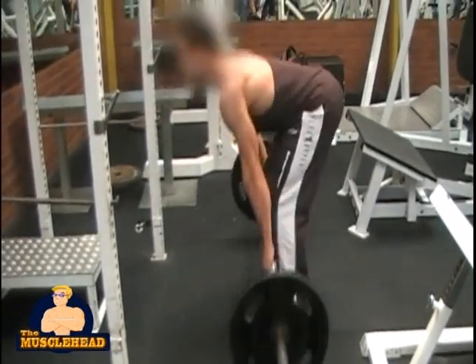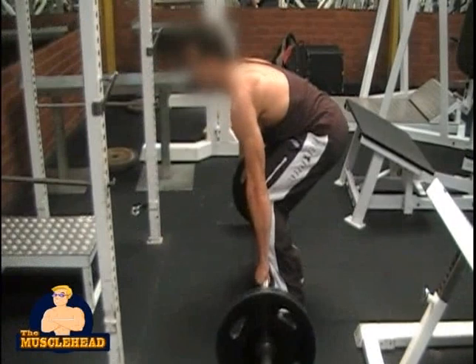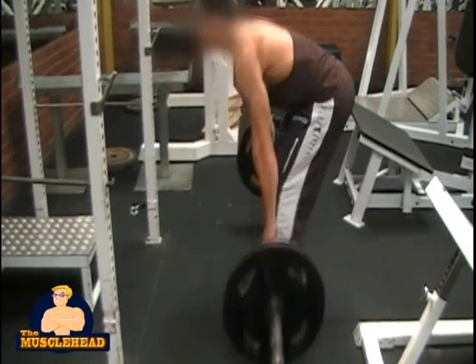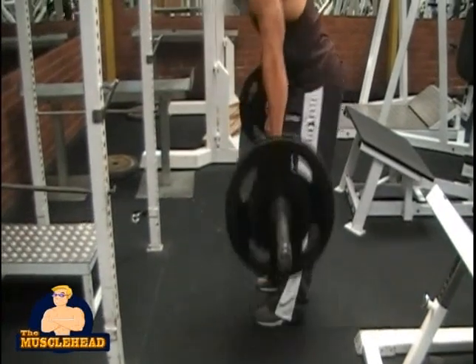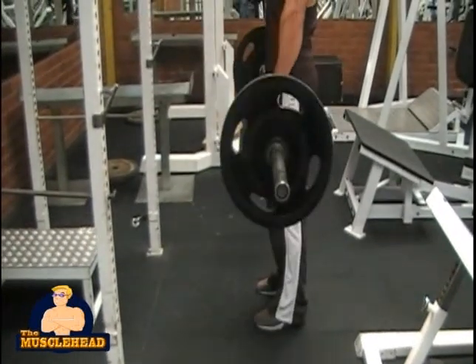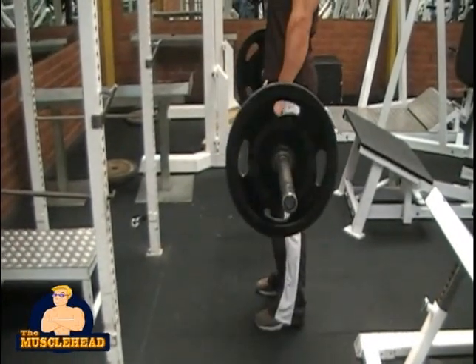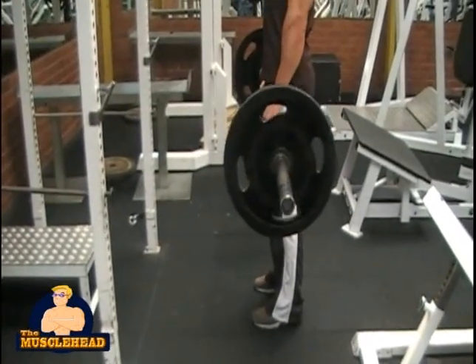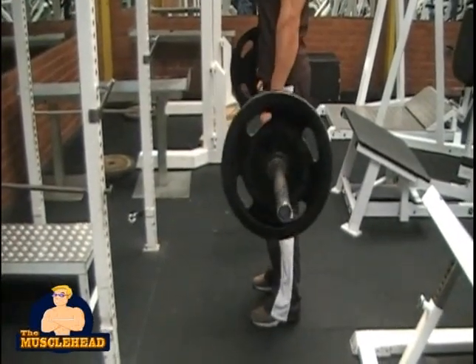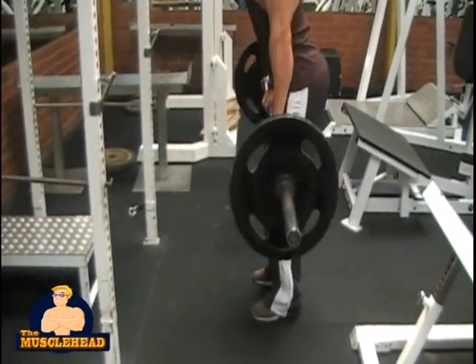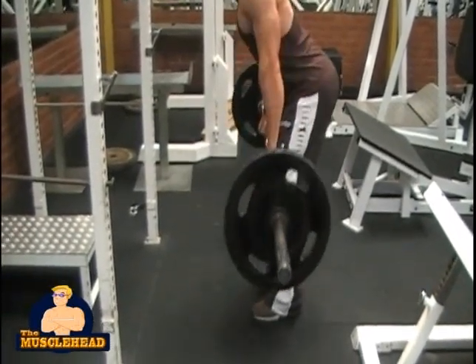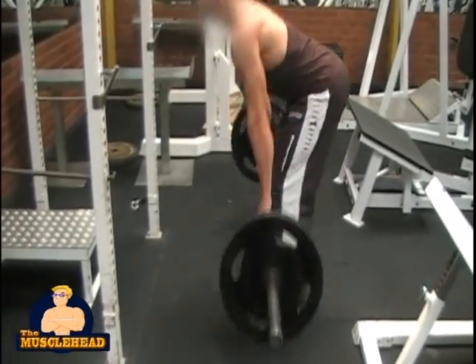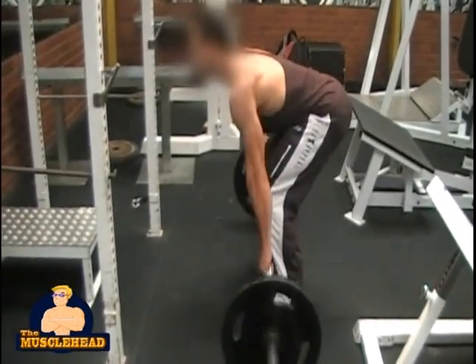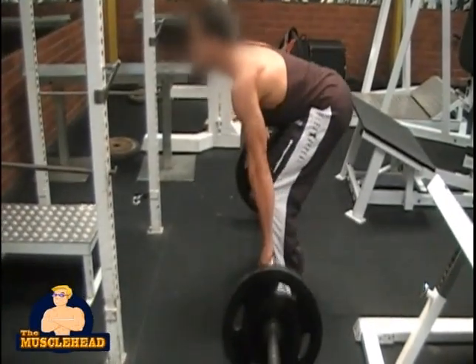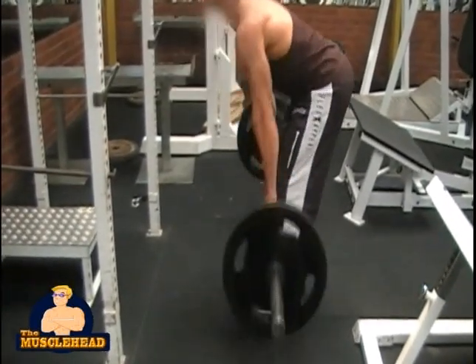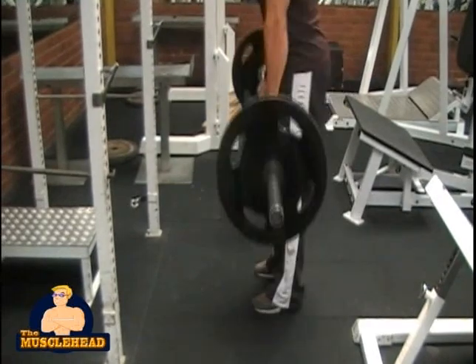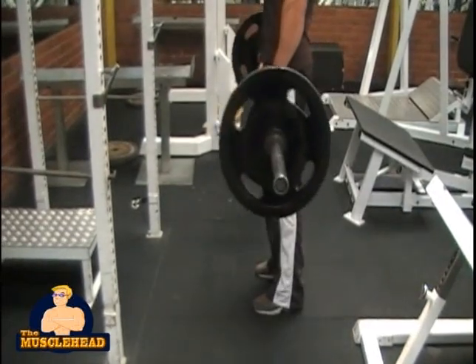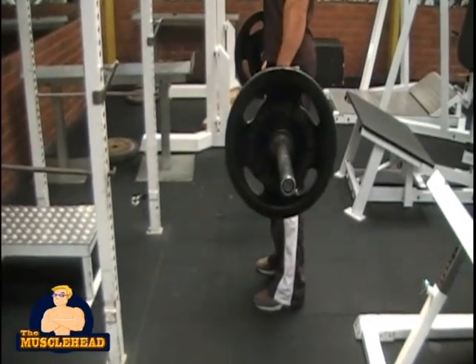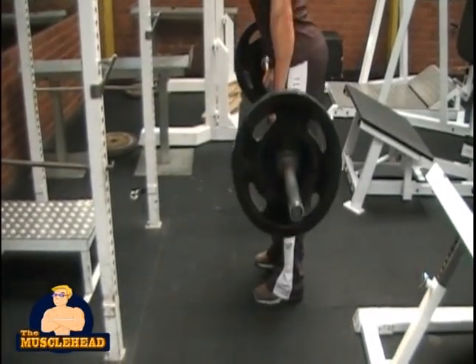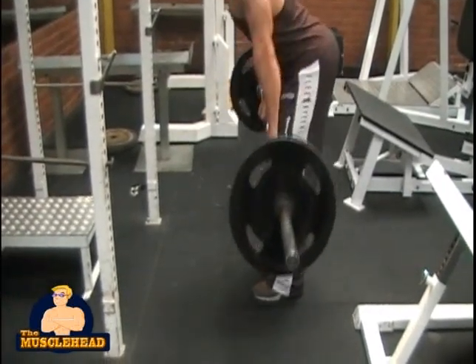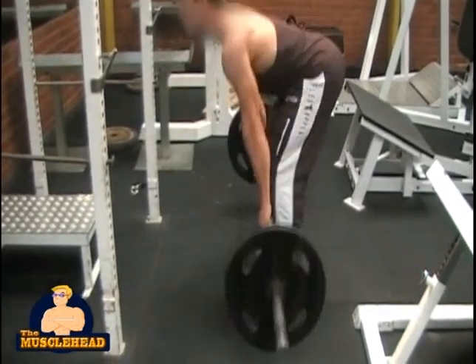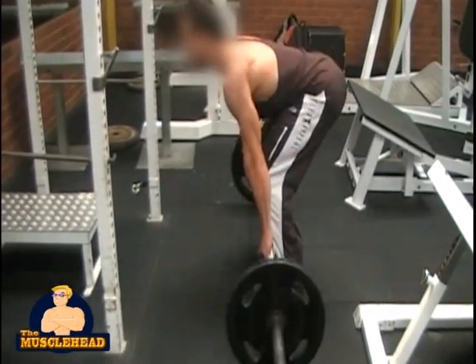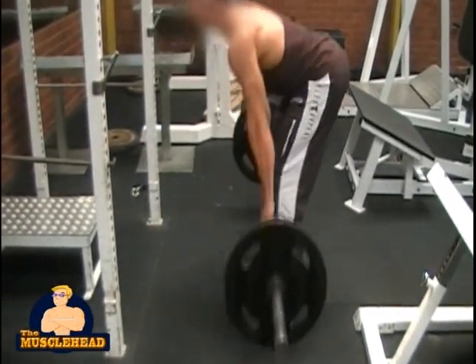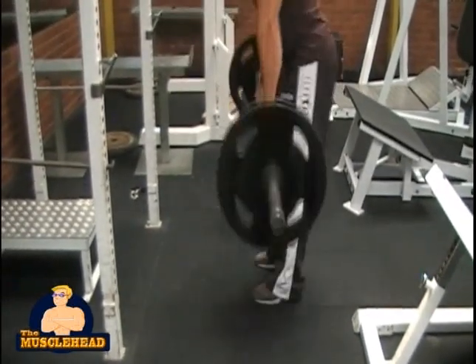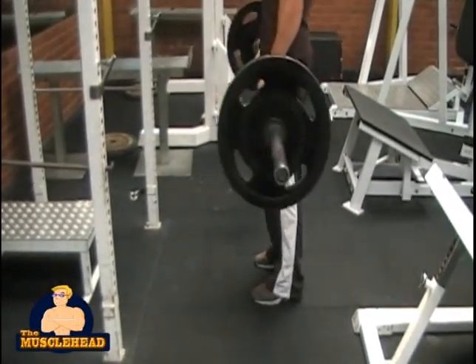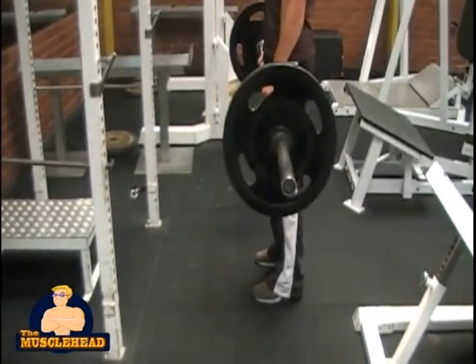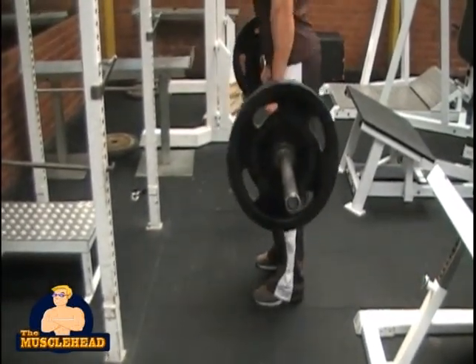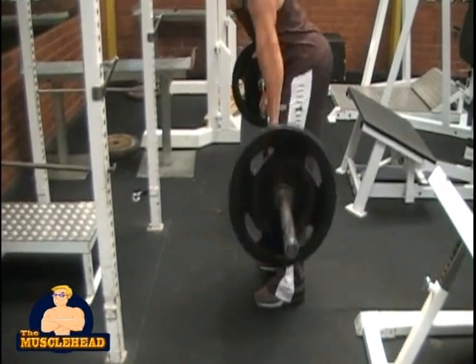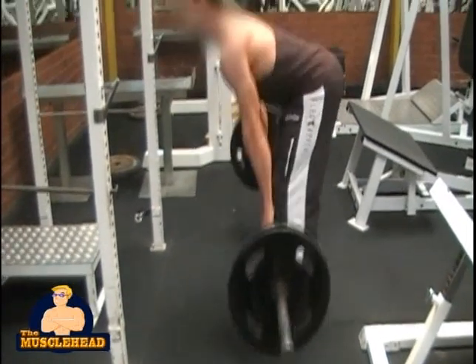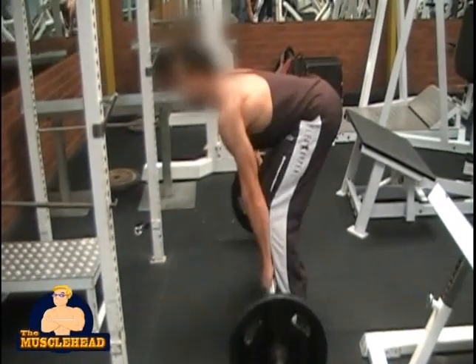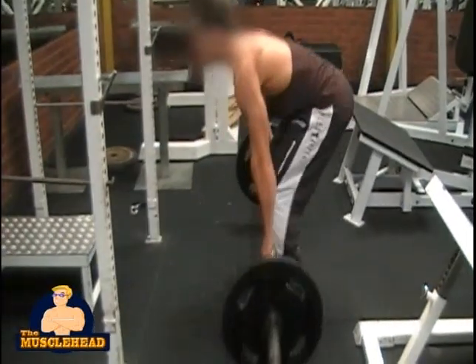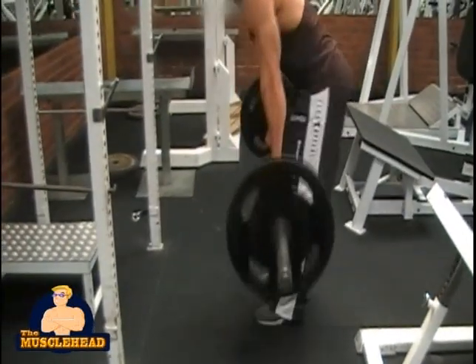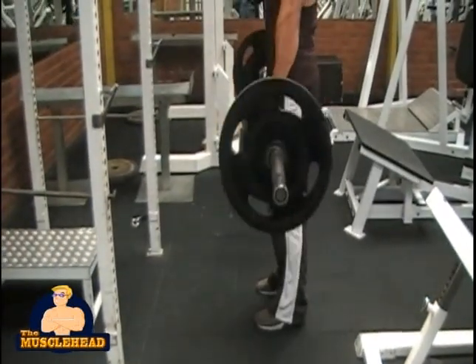On the downward motion, pretend that you are about to sit down onto a chair. Let the barbell get close to the ground, but don't actually let it touch the ground. This will make sure that you work a lot harder.